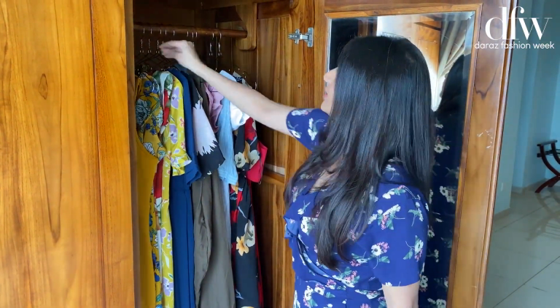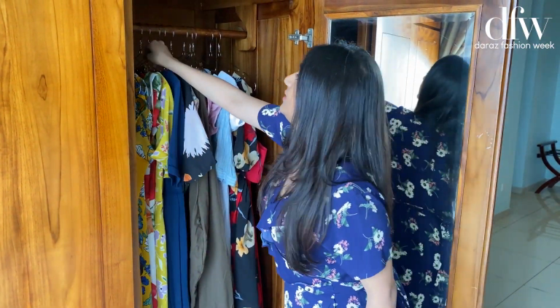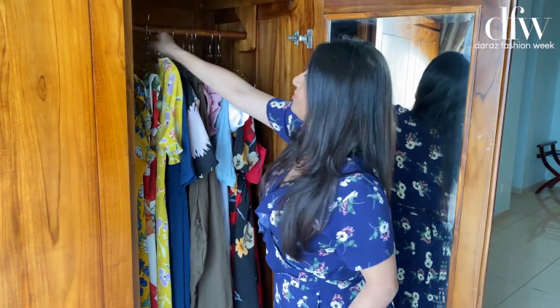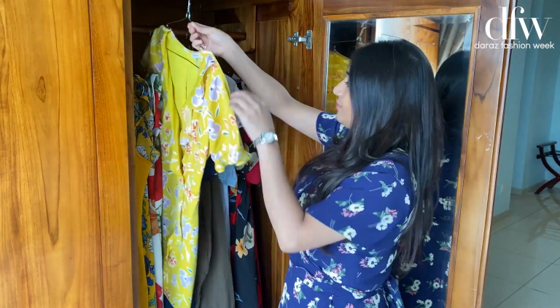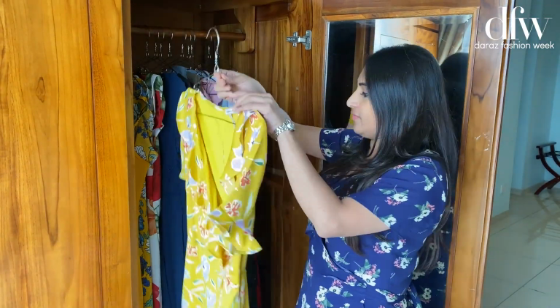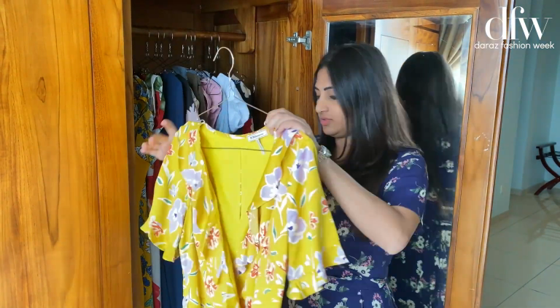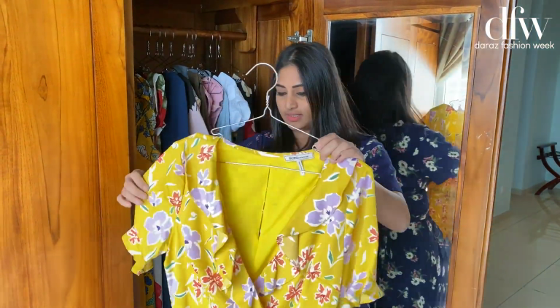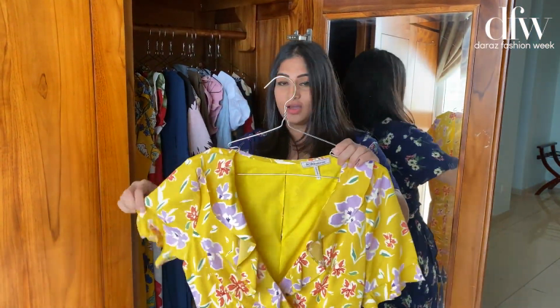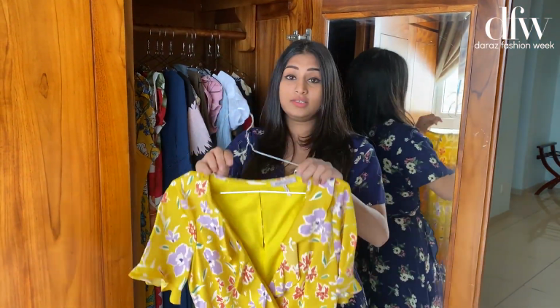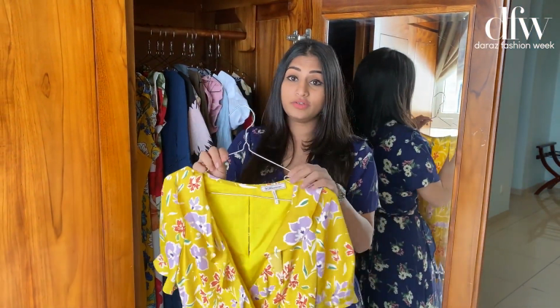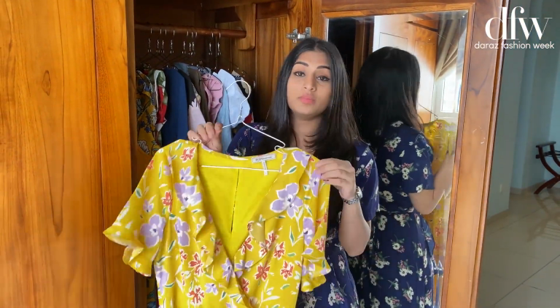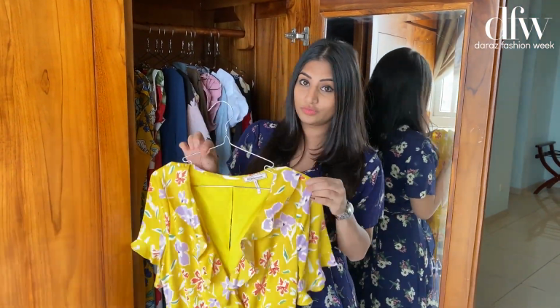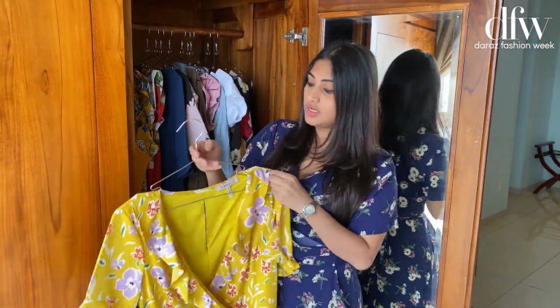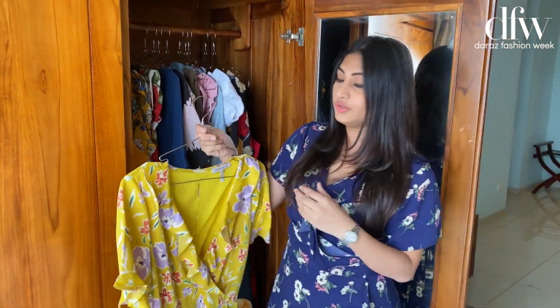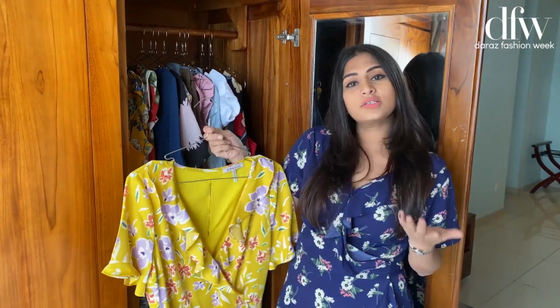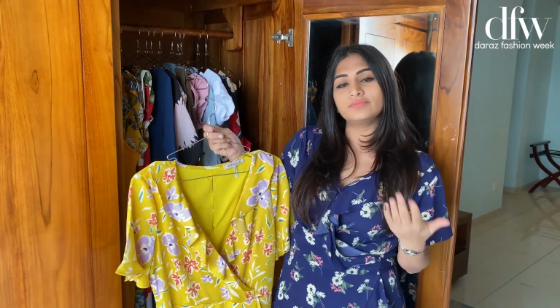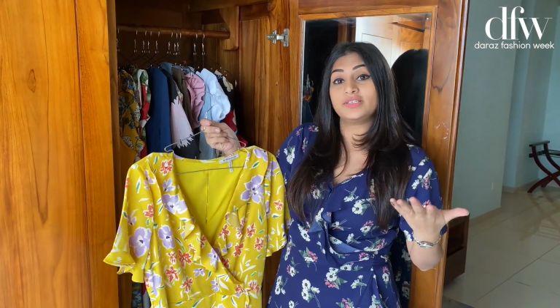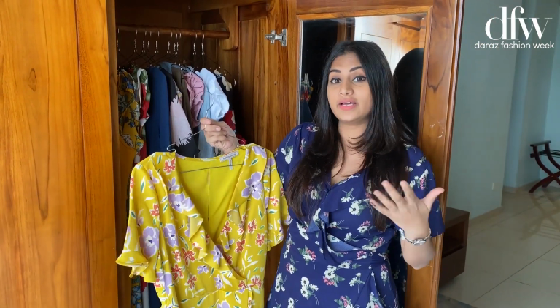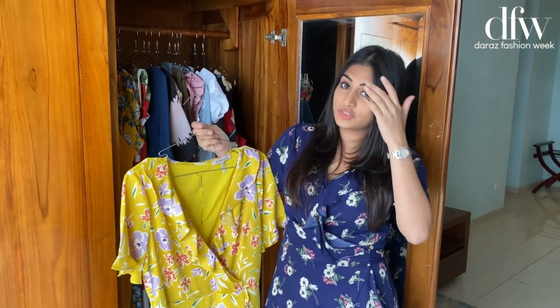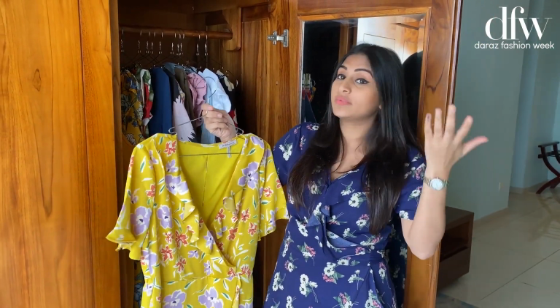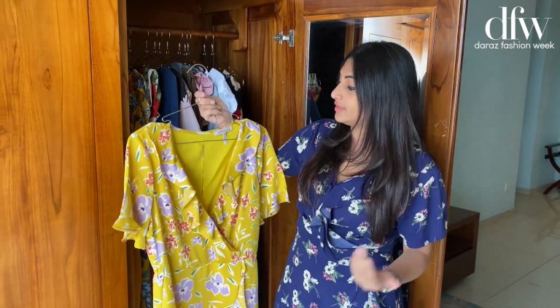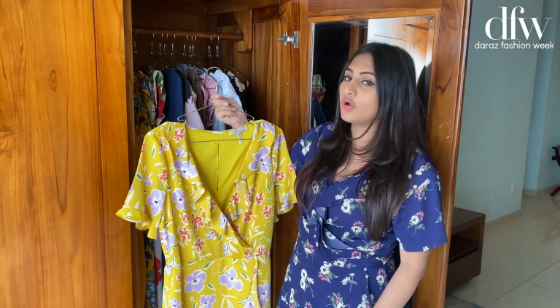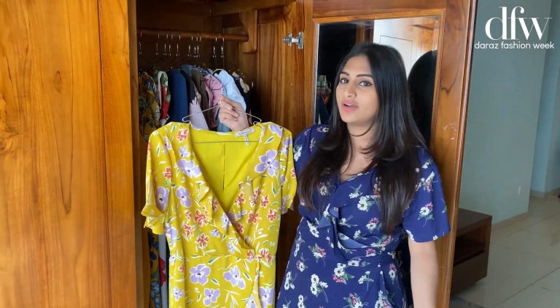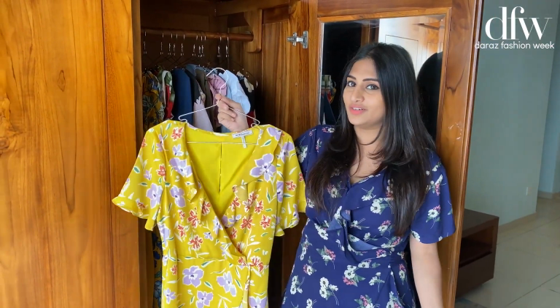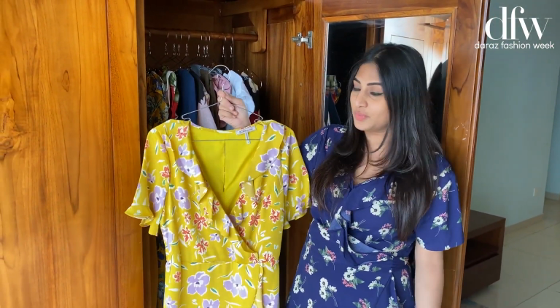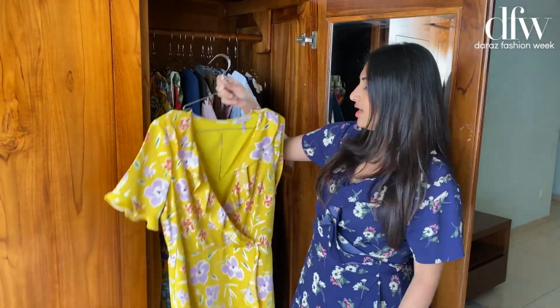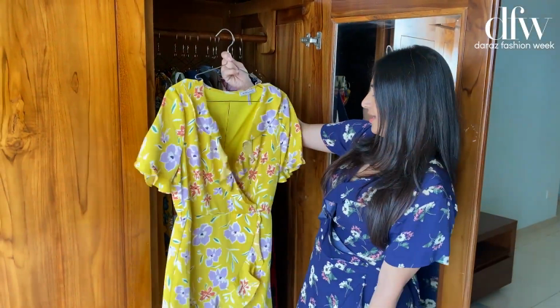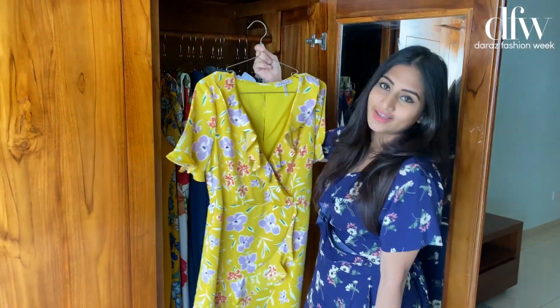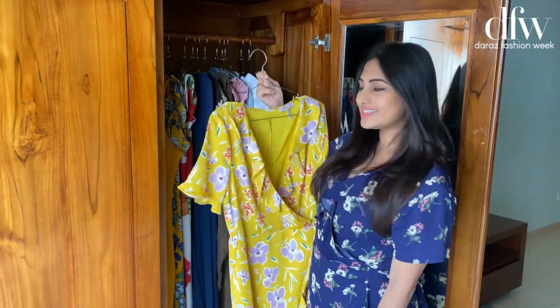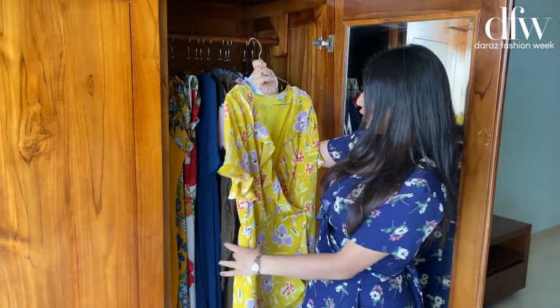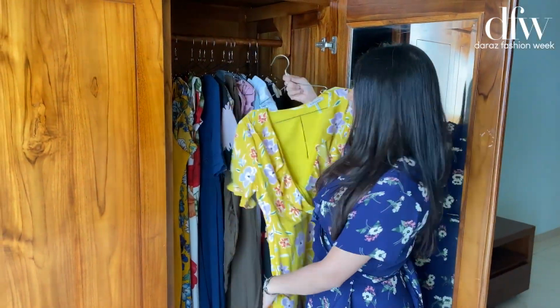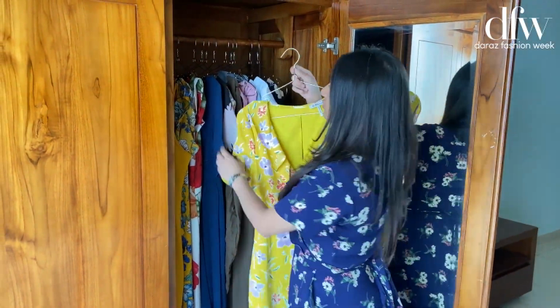And here's one of my favorite dresses. This is actually from Tofu. So you can also purchase the entire collection — shop the entire collection from Dara's Fashion Week. And I got this. It's so pretty and cute.